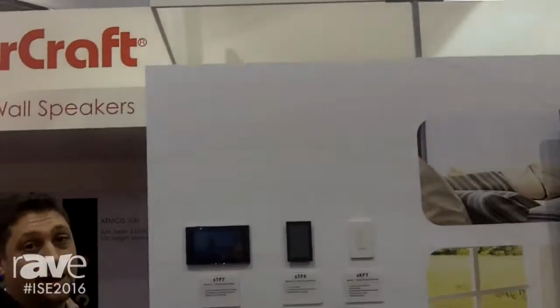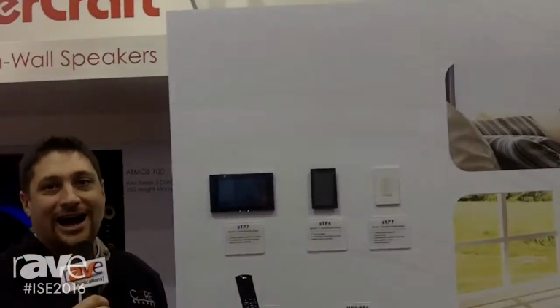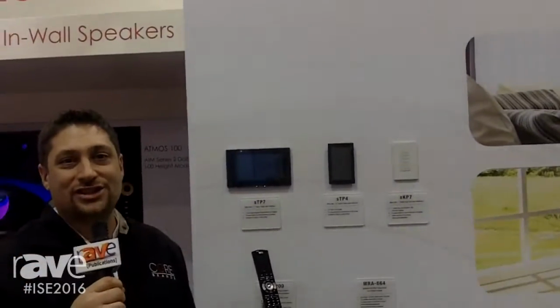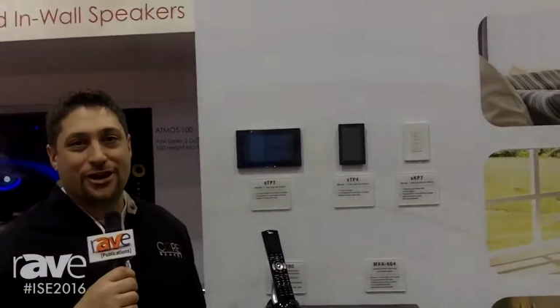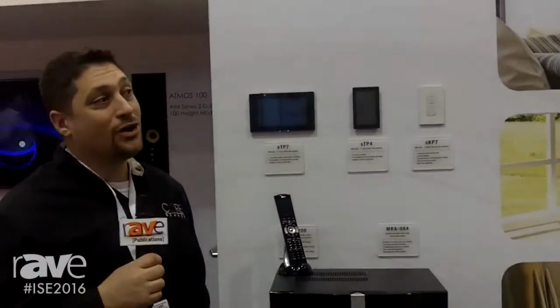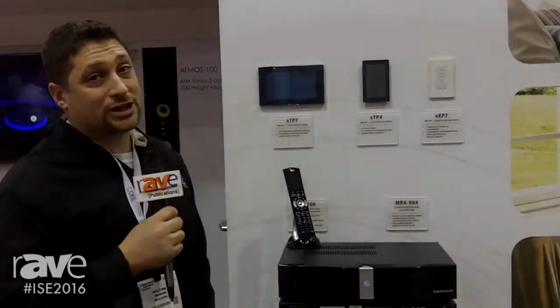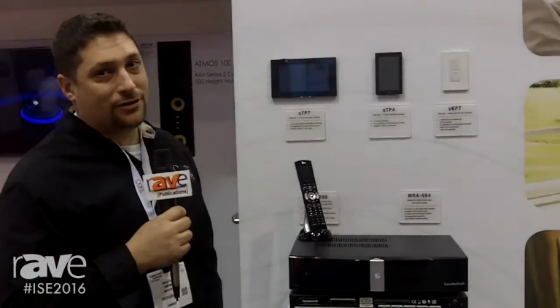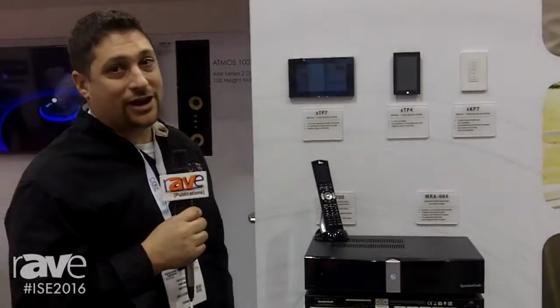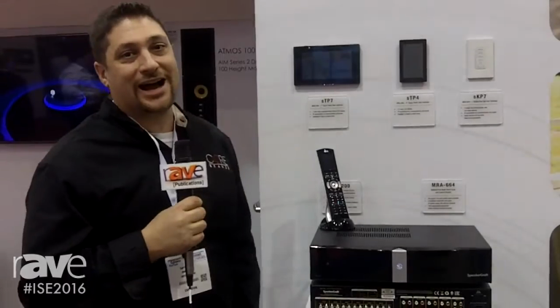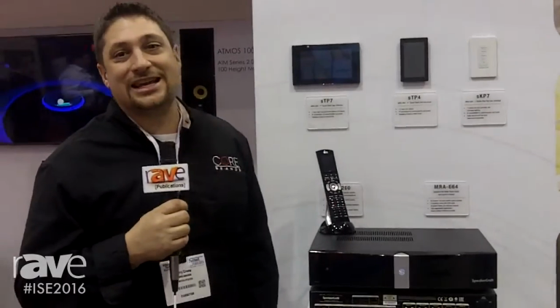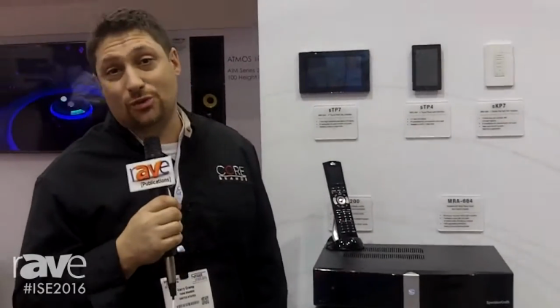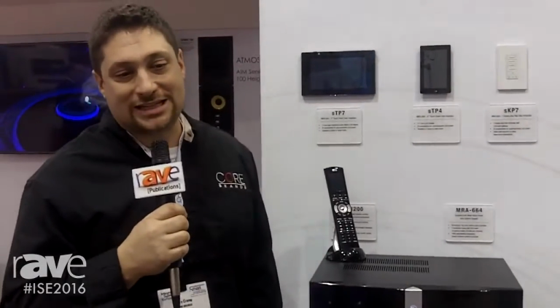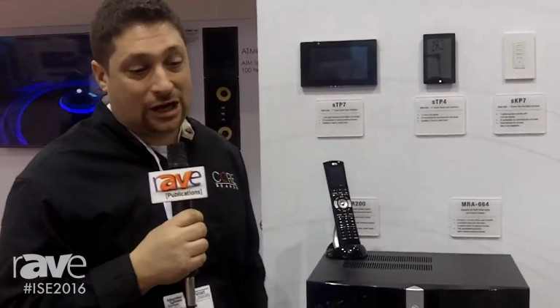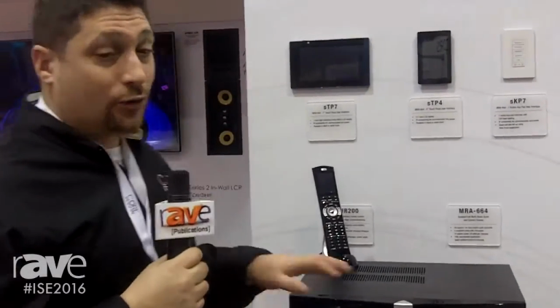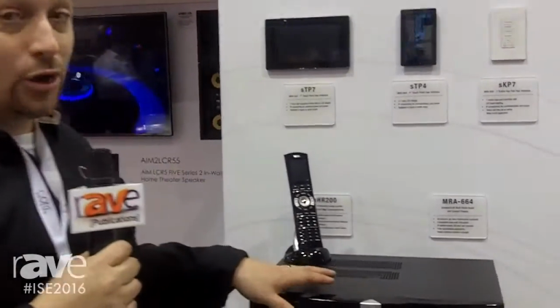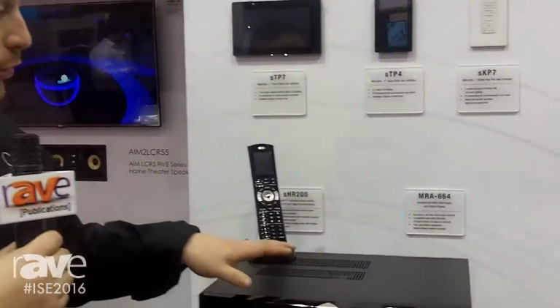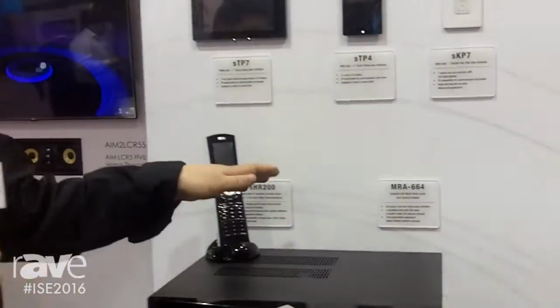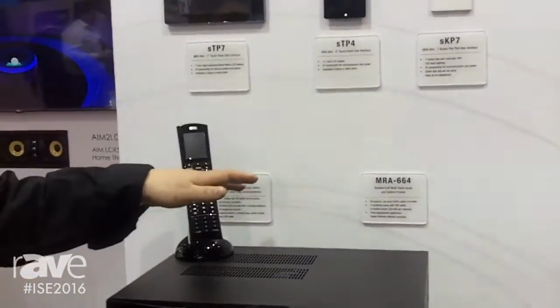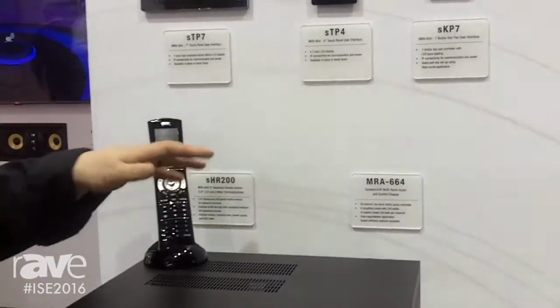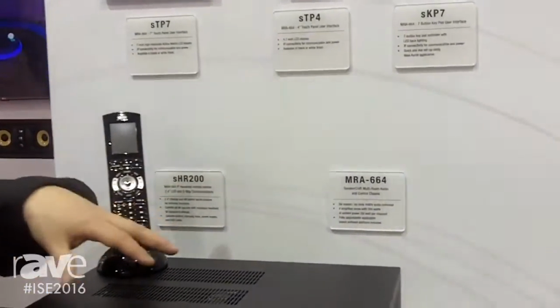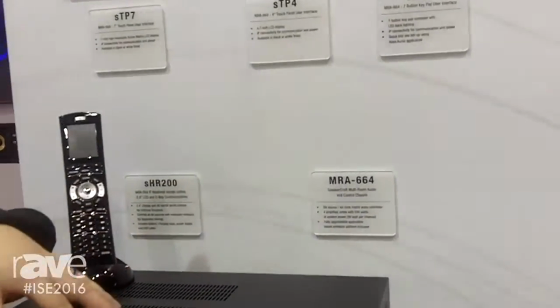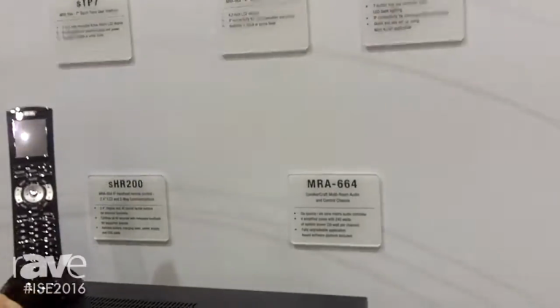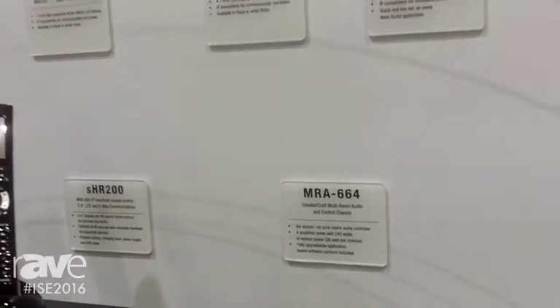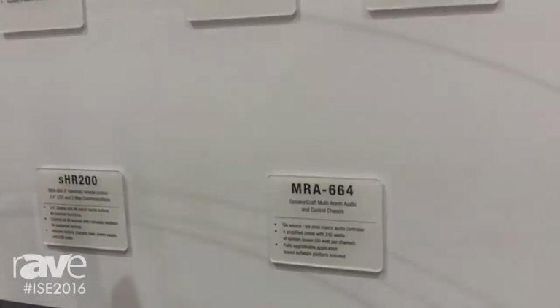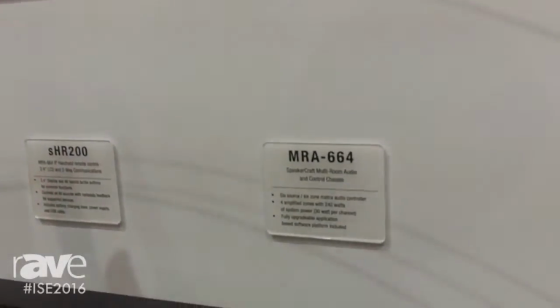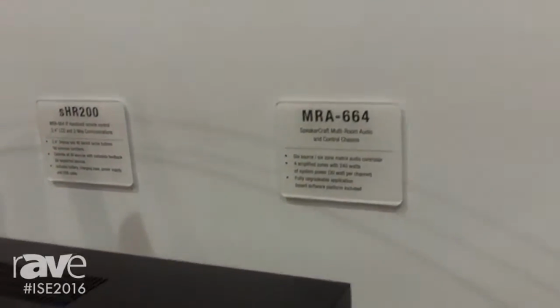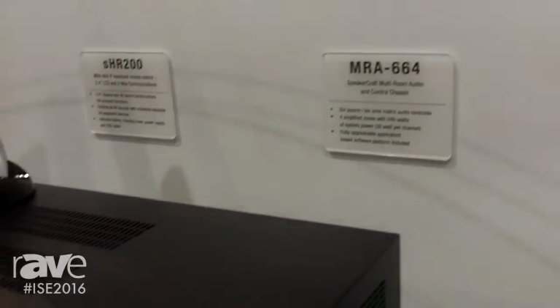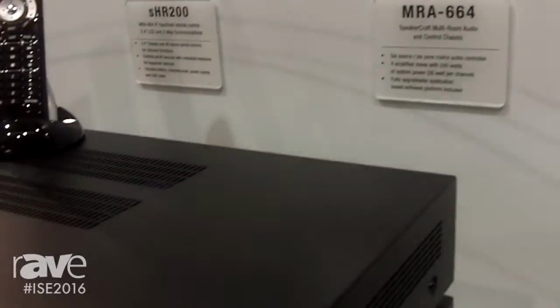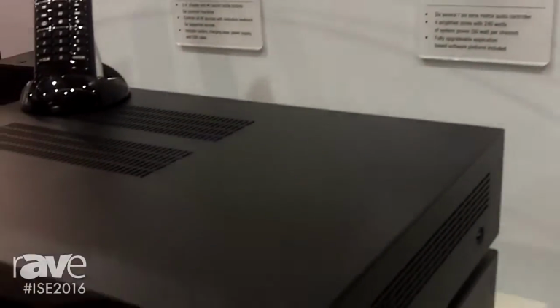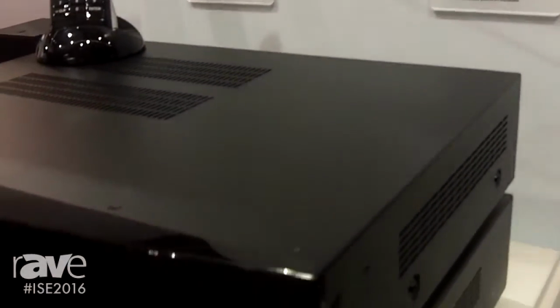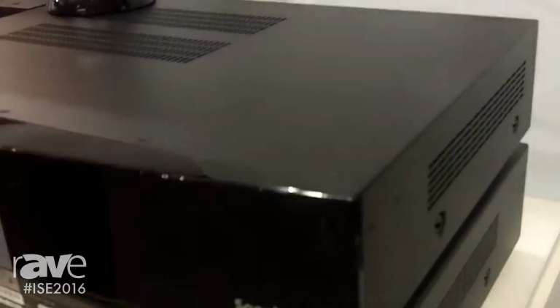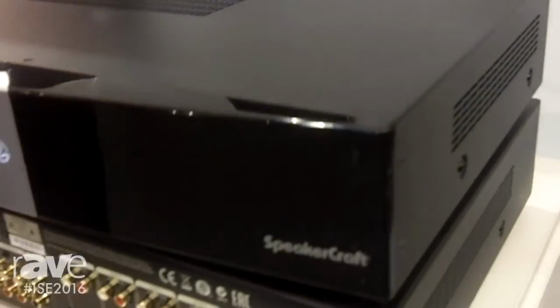Hi, this is Larry Cramp with SpeakerCraft here at ISC 2016. Right here we're showing the MRA-664. This unit has six audio inputs and six zone outputs.